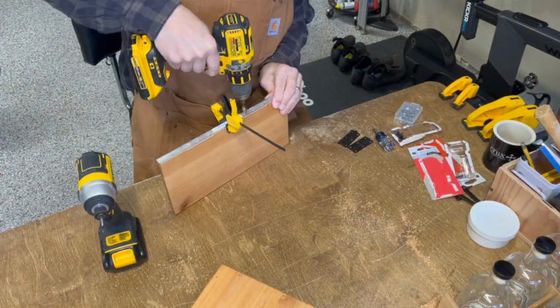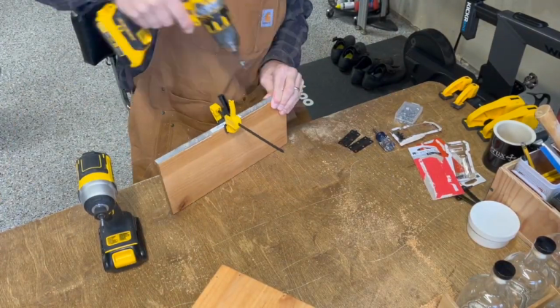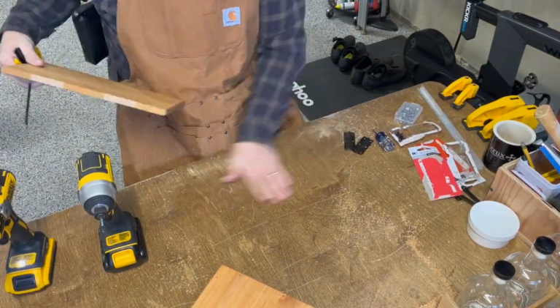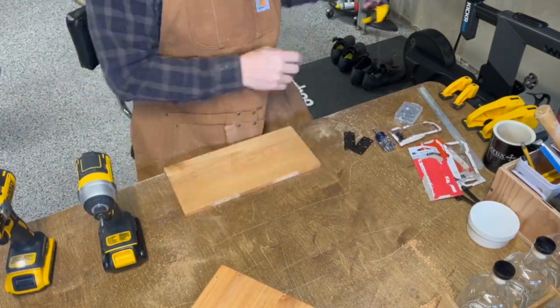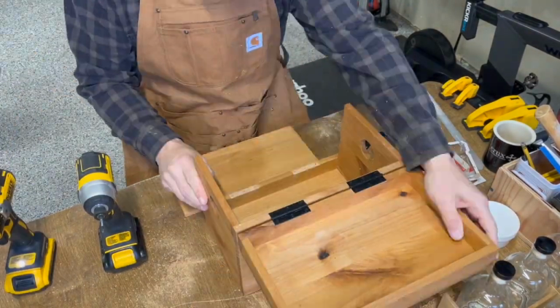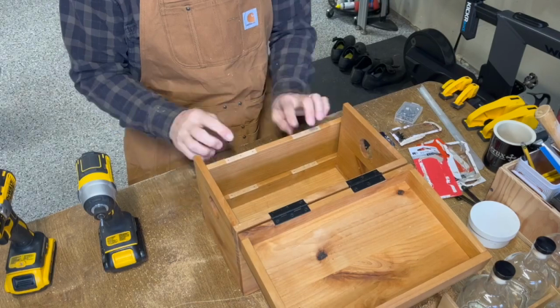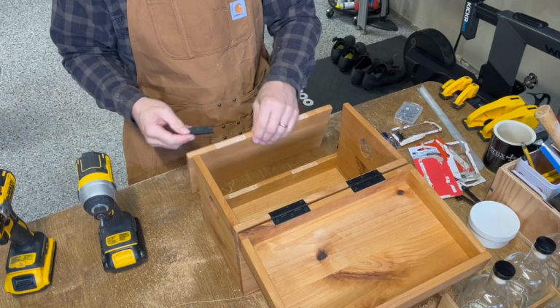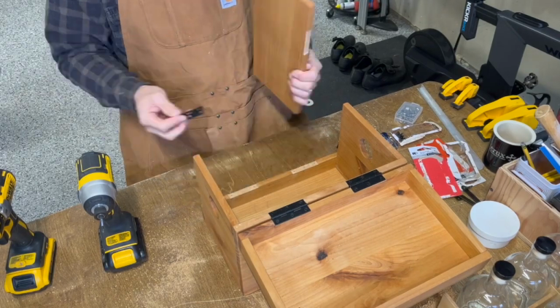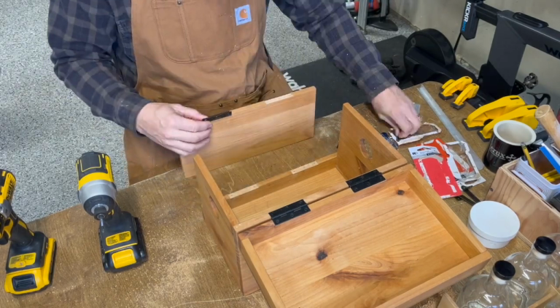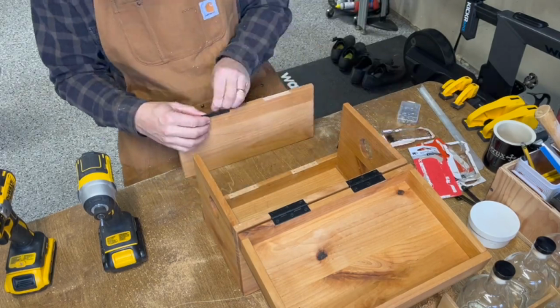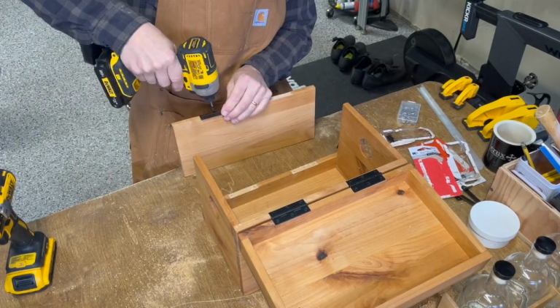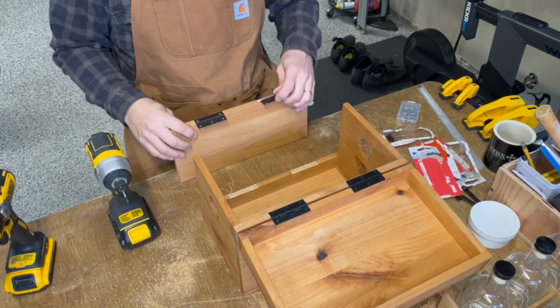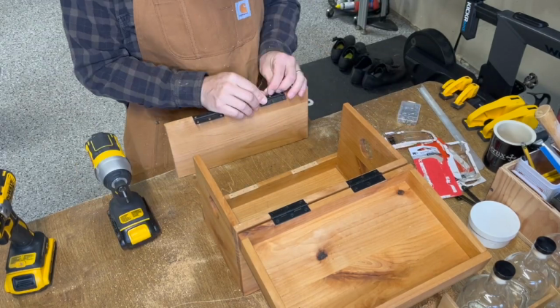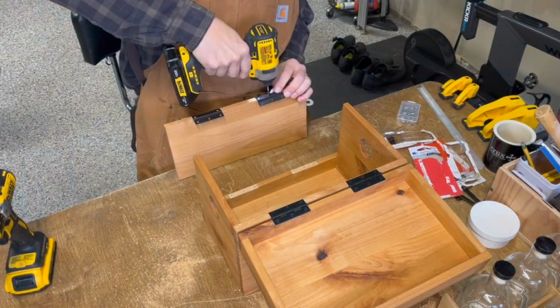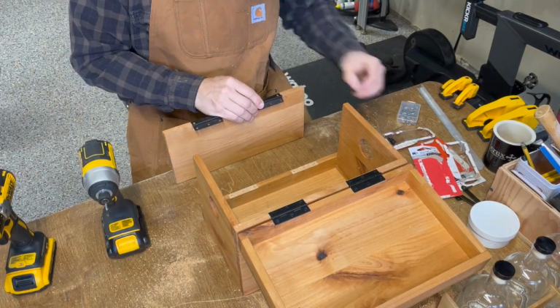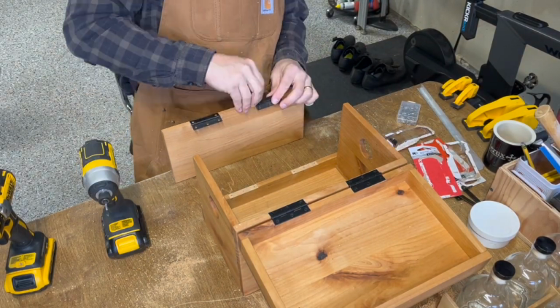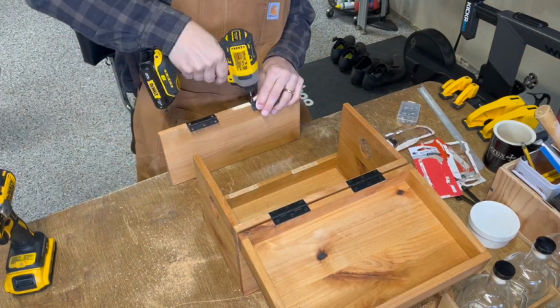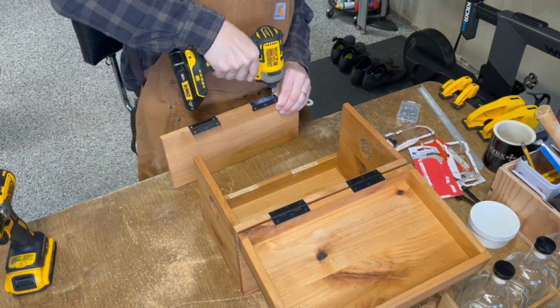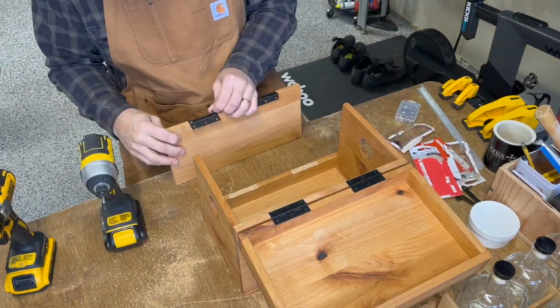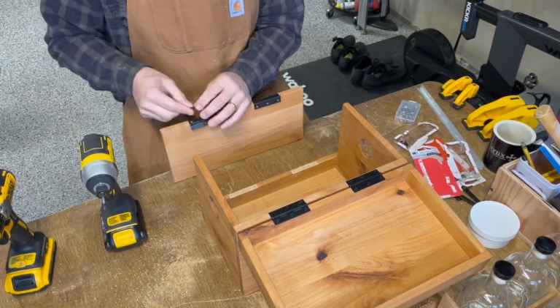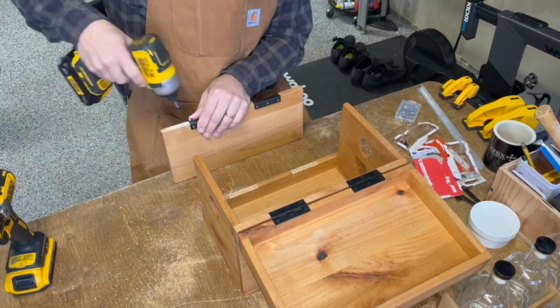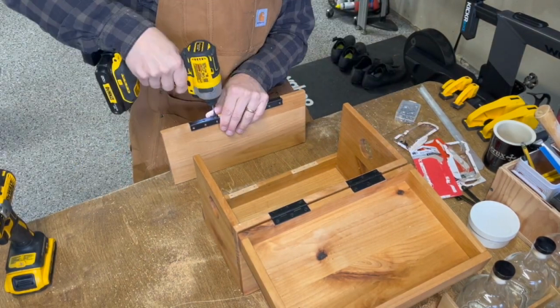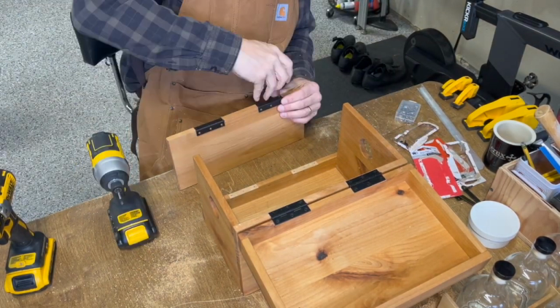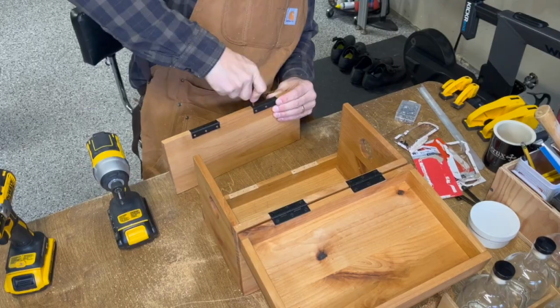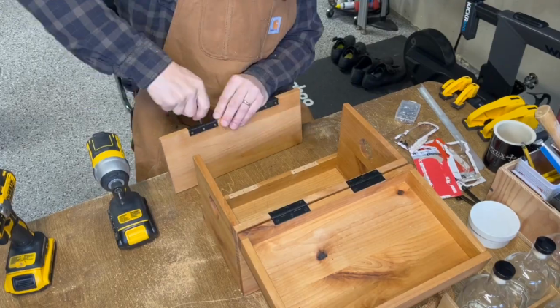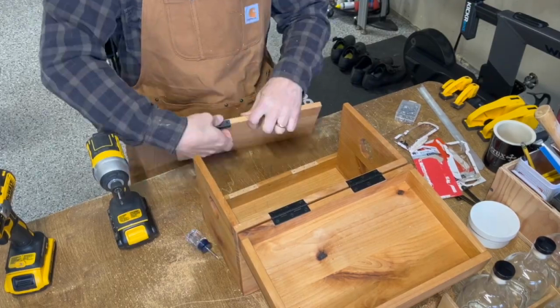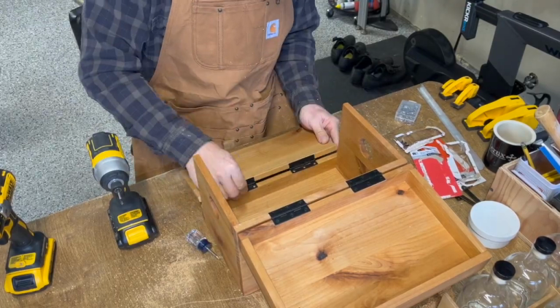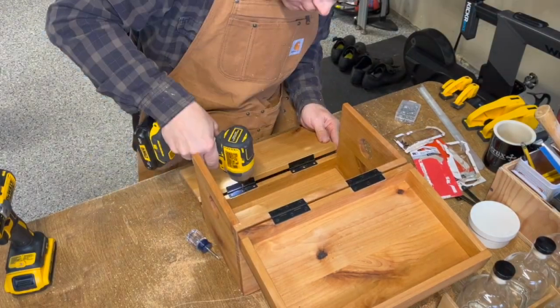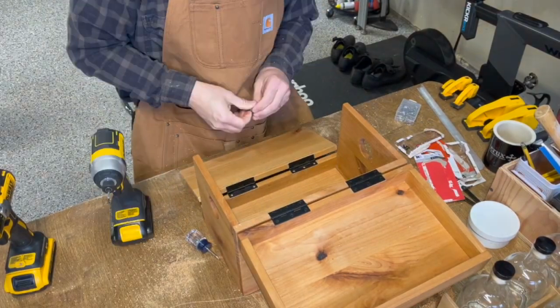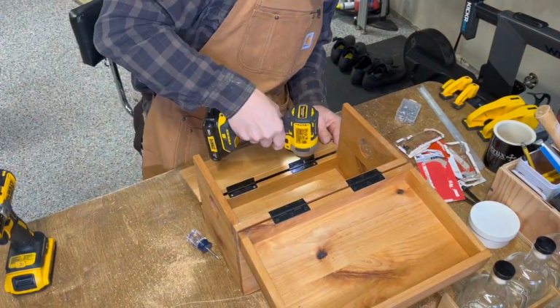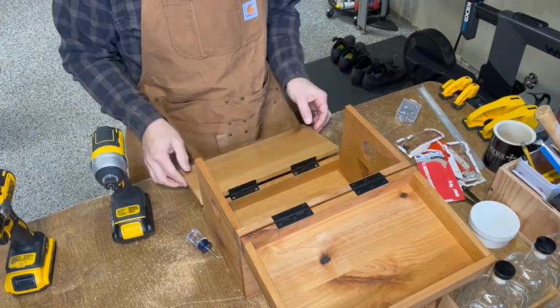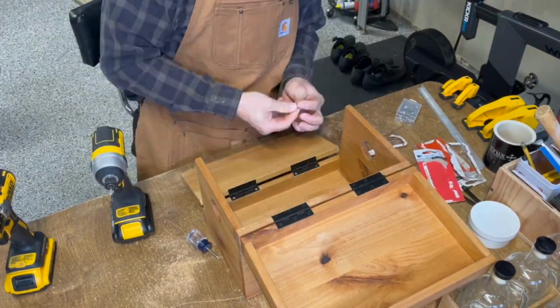Anyway, I thought you might enjoy seeing this sped-up version of me installing the final hardware. I hope you have a great day — be well and cheers.